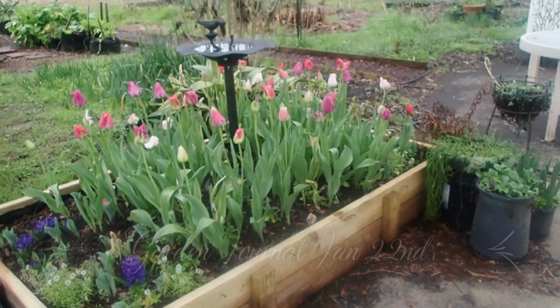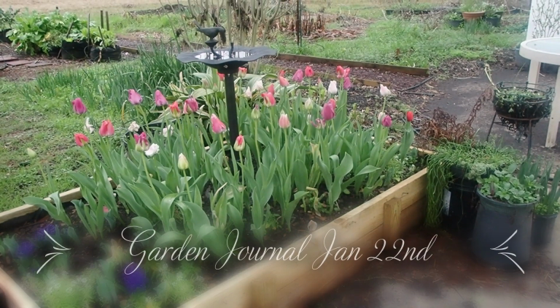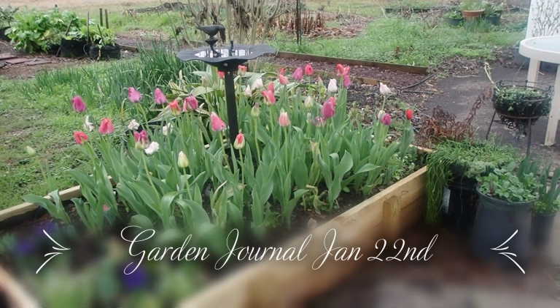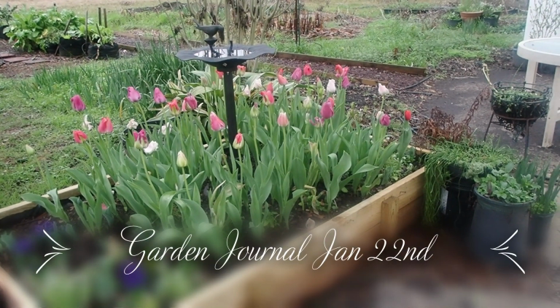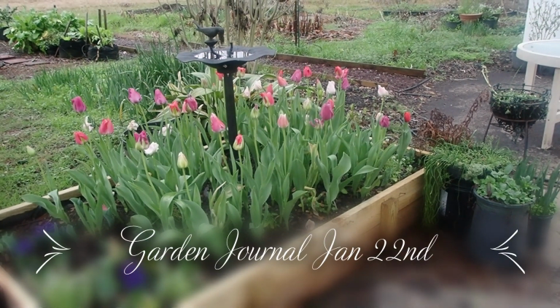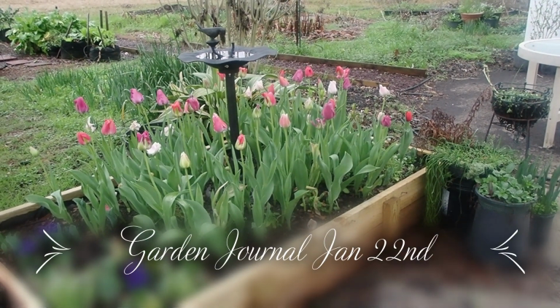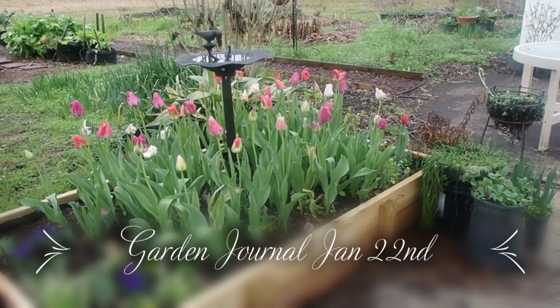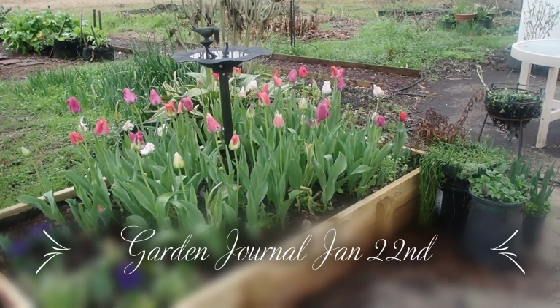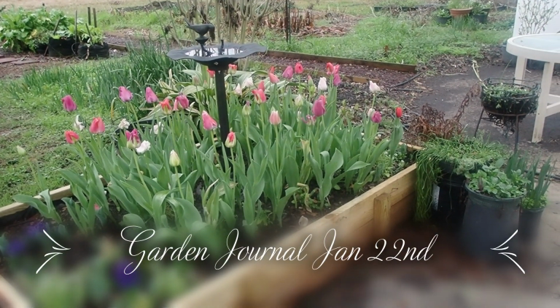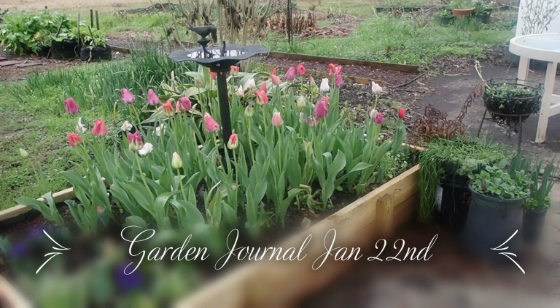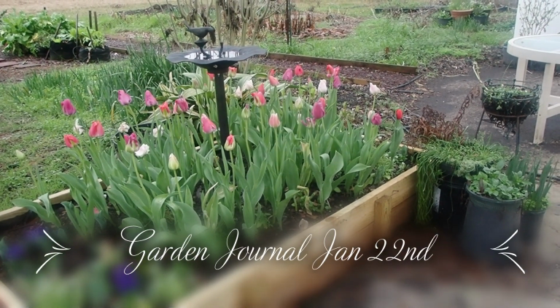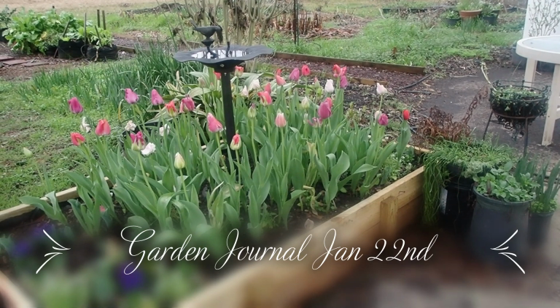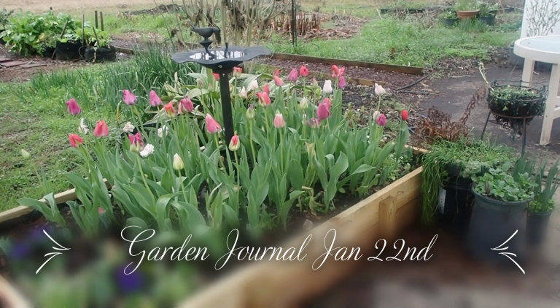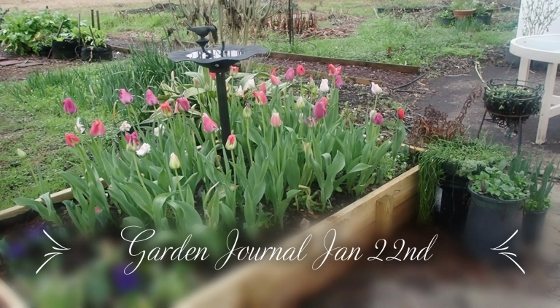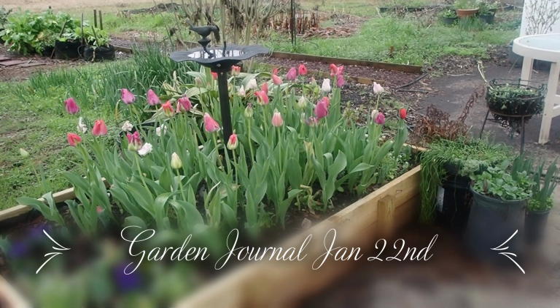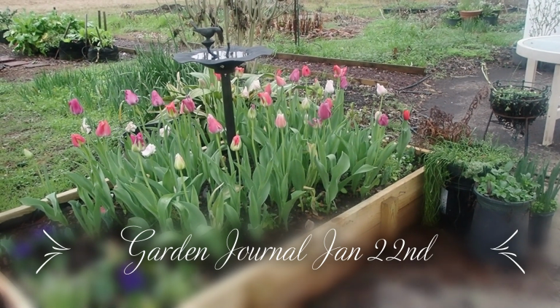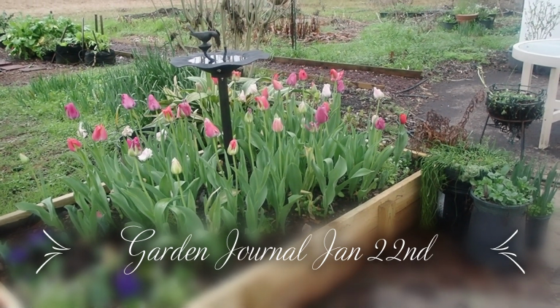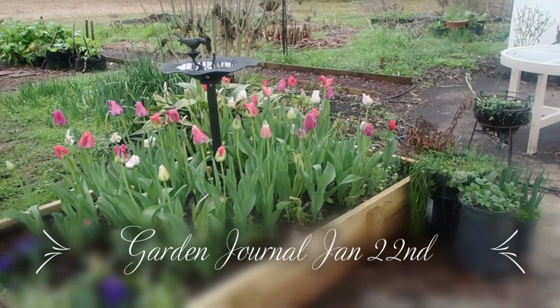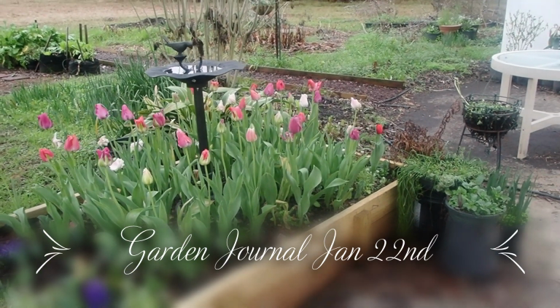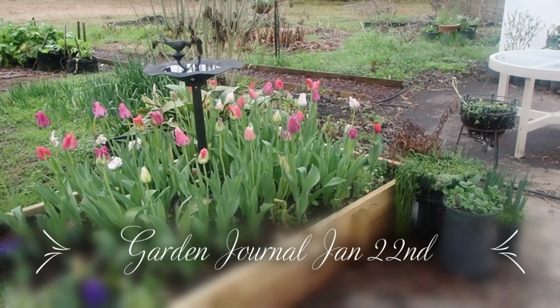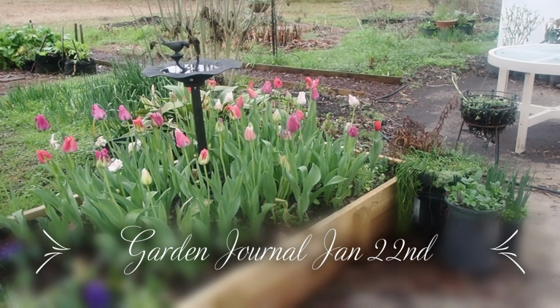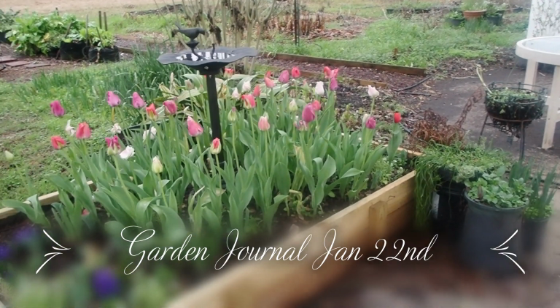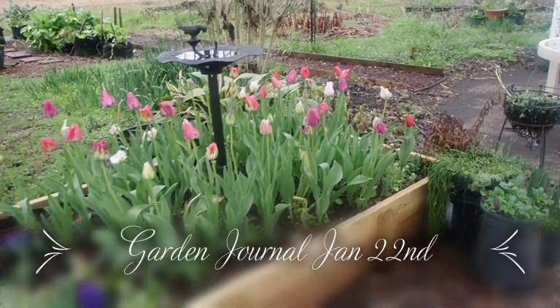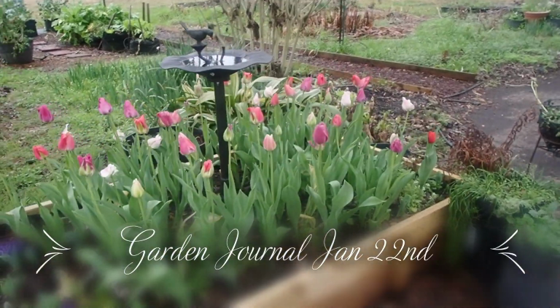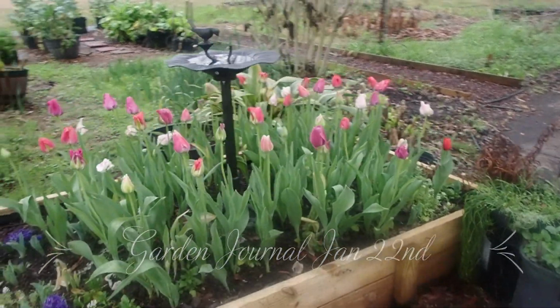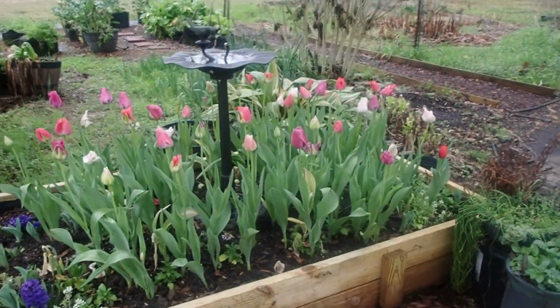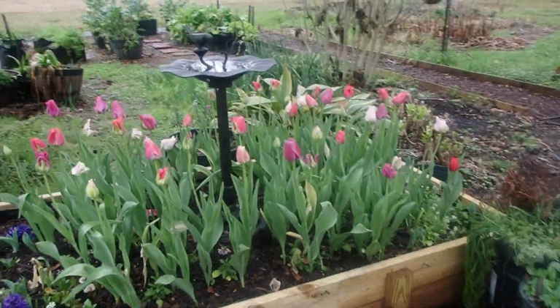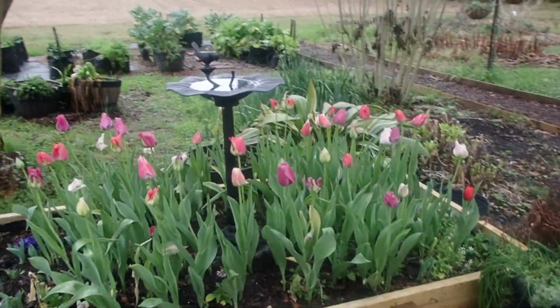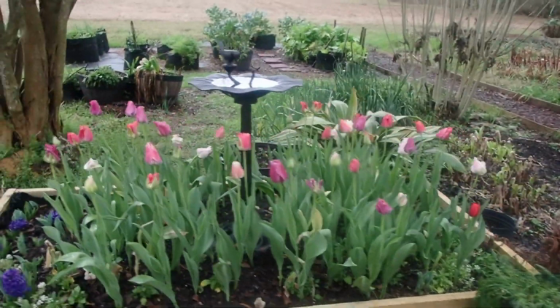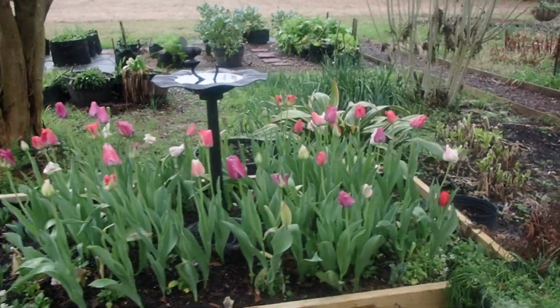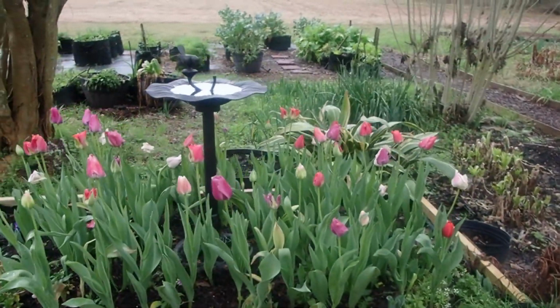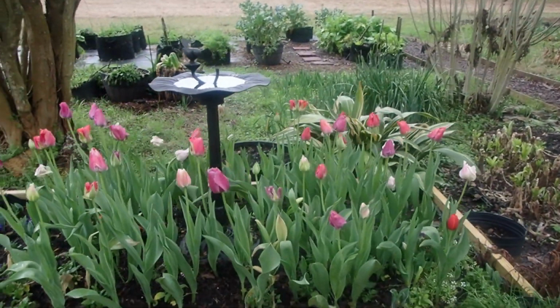Here we are on a beautiful, cool Sunday morning. Tulips are looking brilliant in spite of all the rain we're getting. I am going to talk about the container garden this morning. Let's go see what's out there.